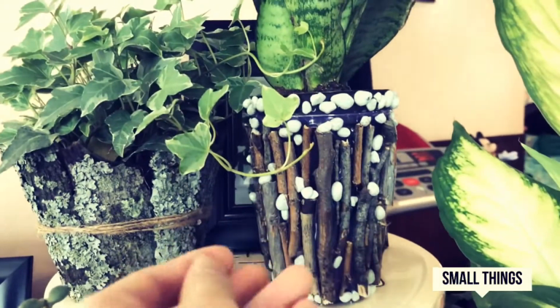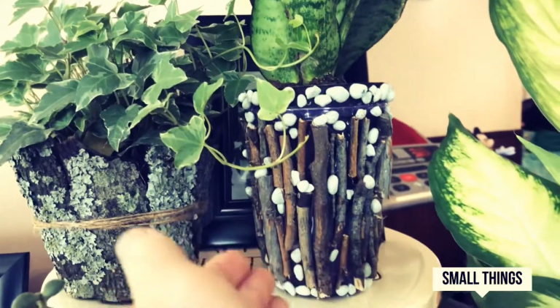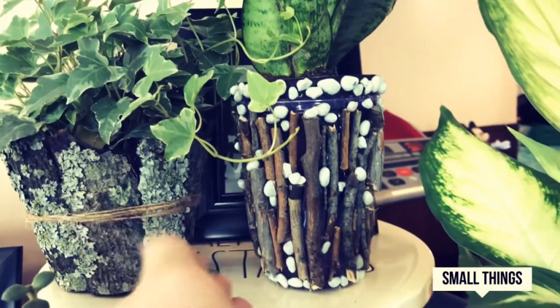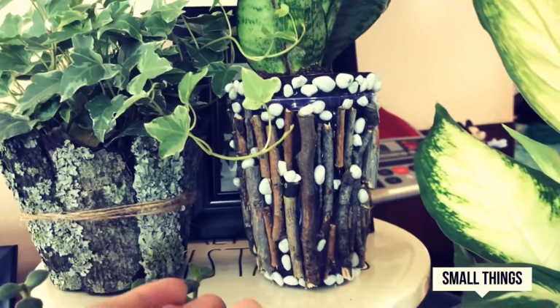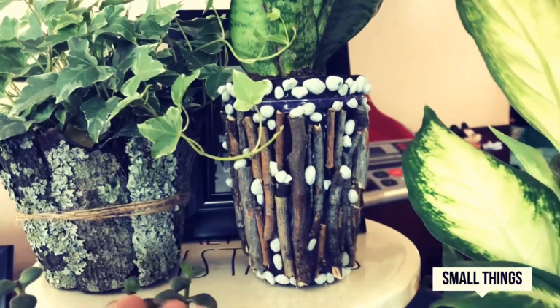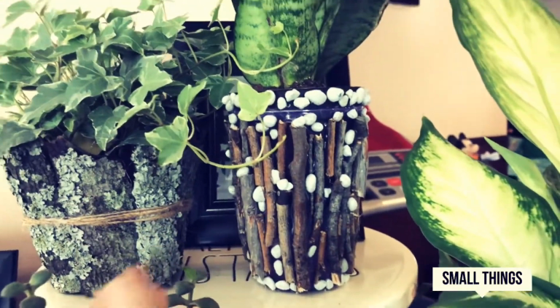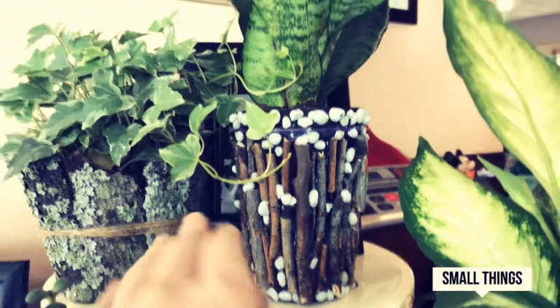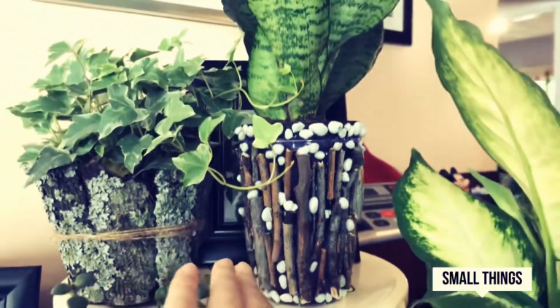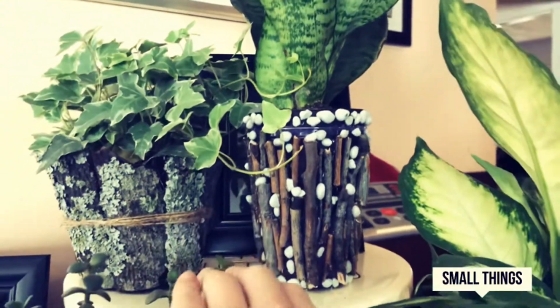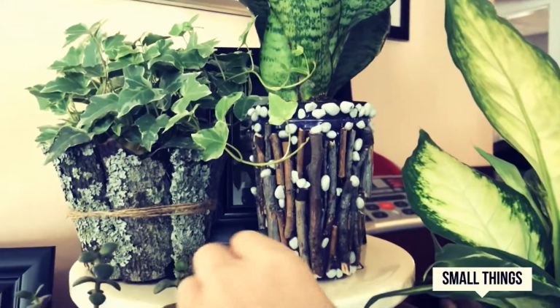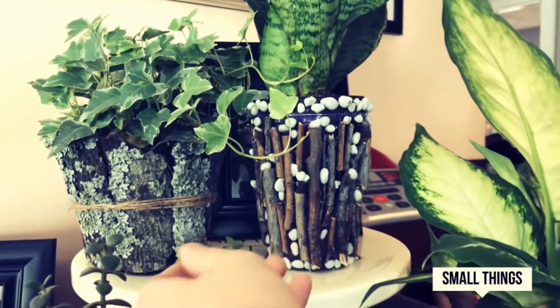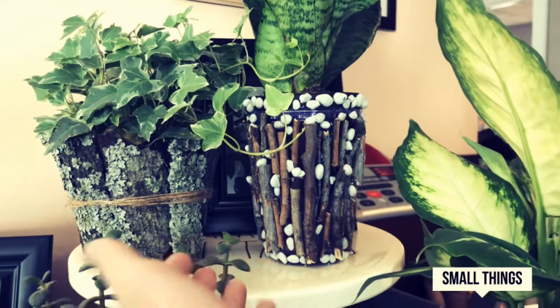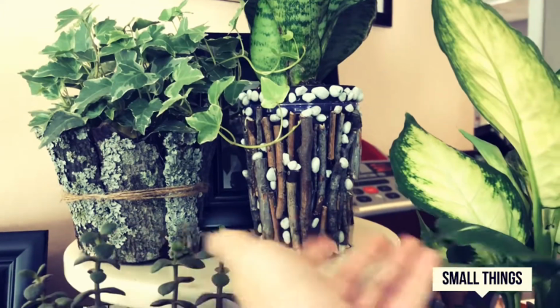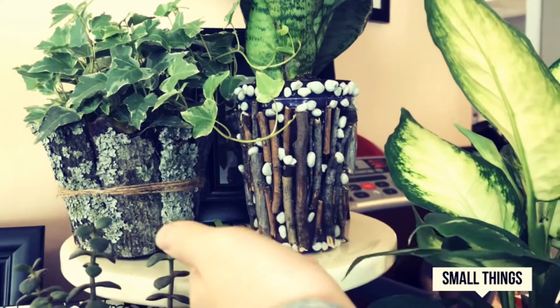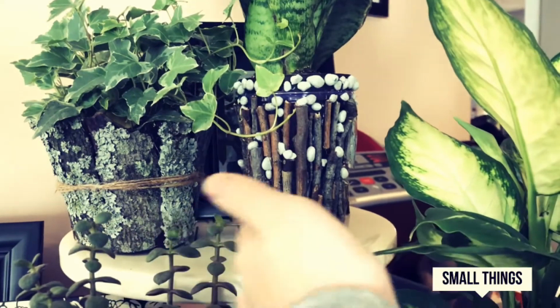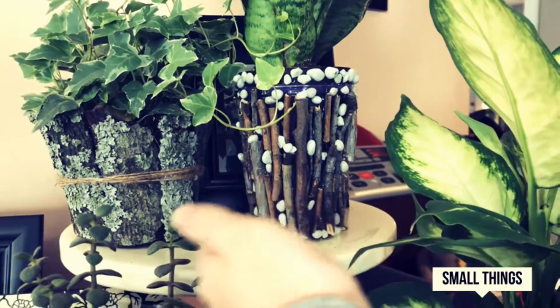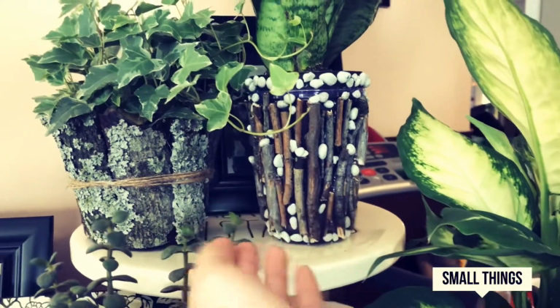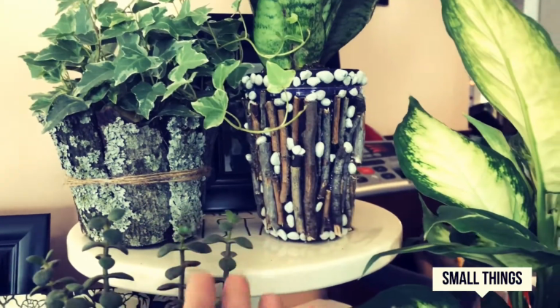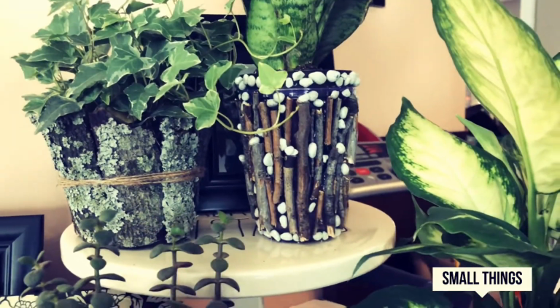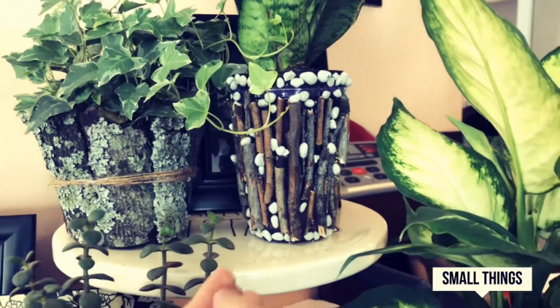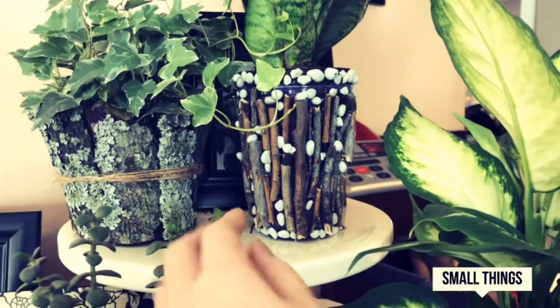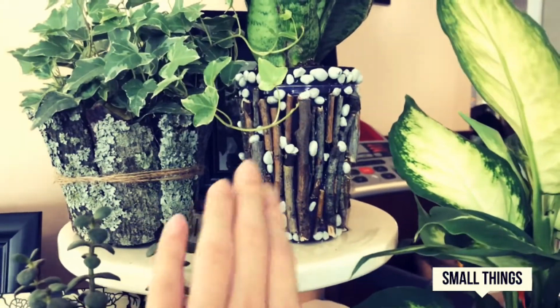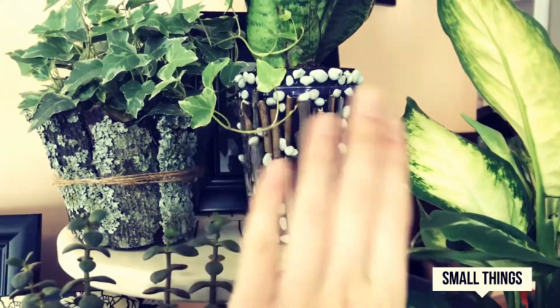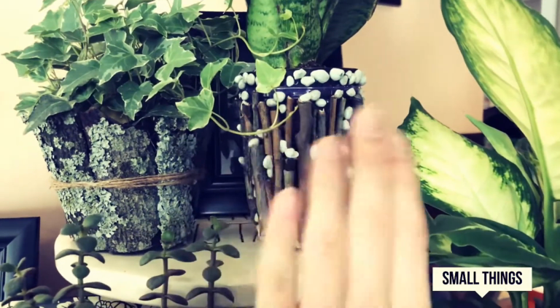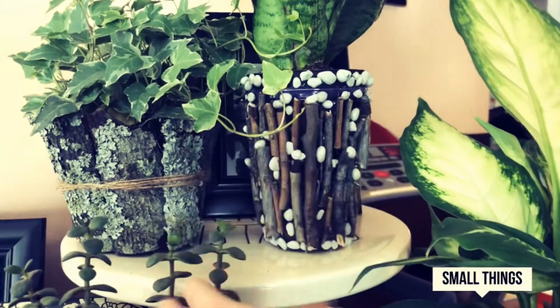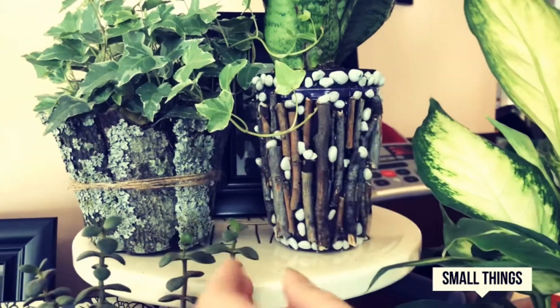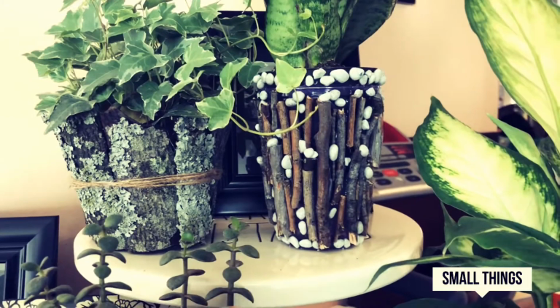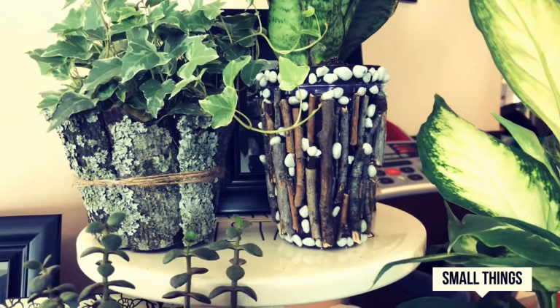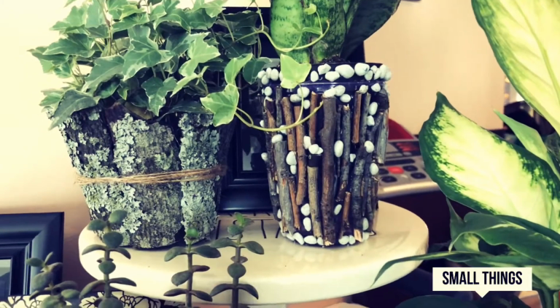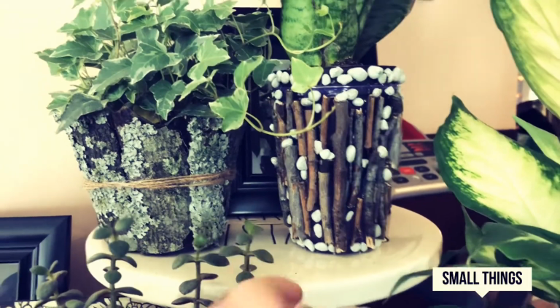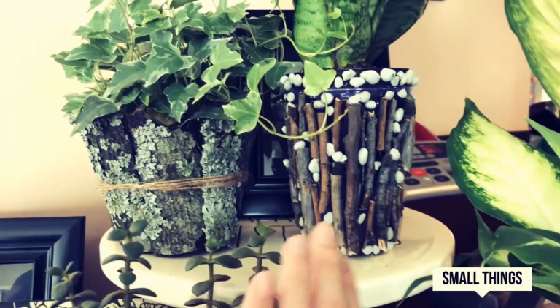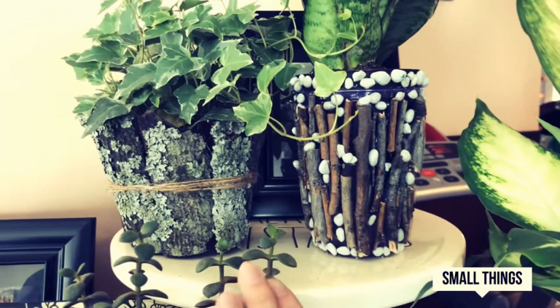The last one — you simply keep the same cup or change it, then hot glue some sticks on it that you can just find or buy, and then cover it with some rocks or decorations so it looks really nice.